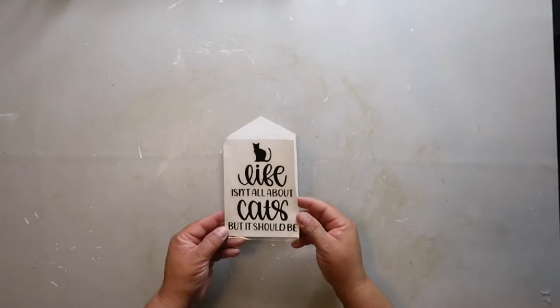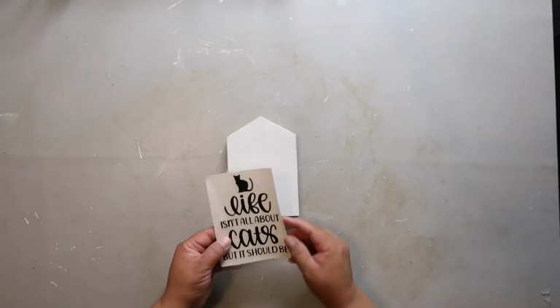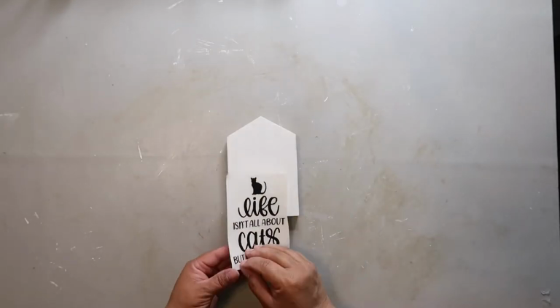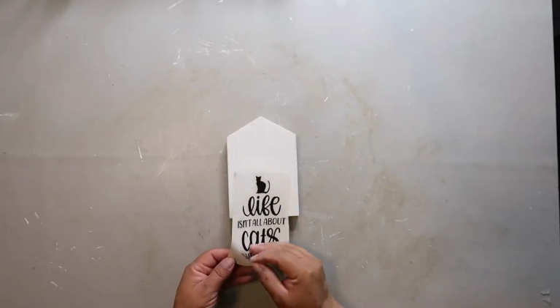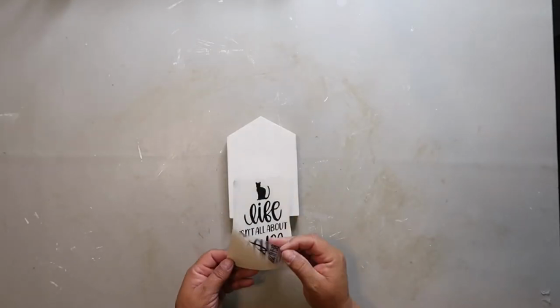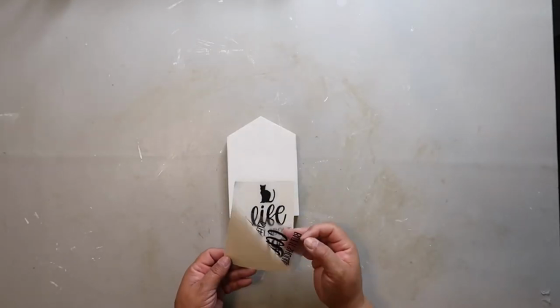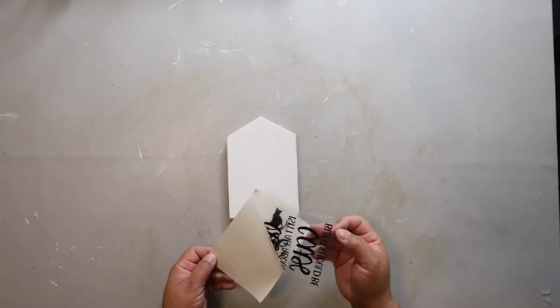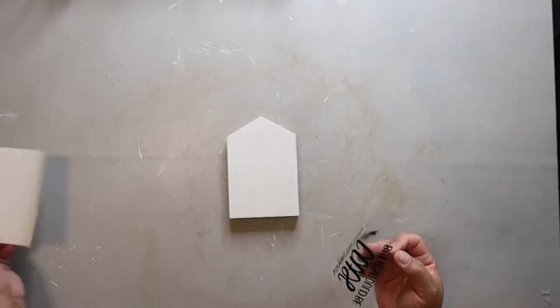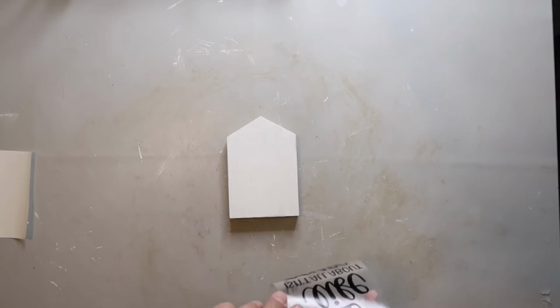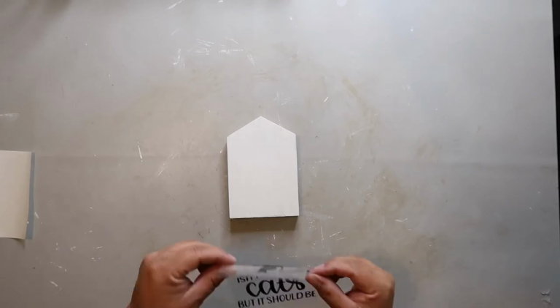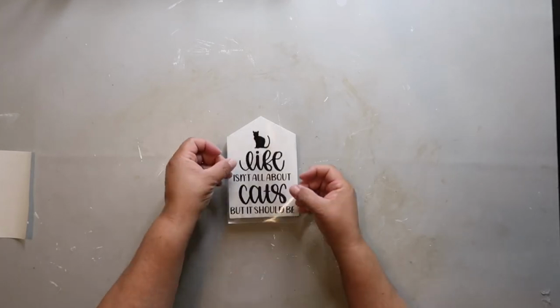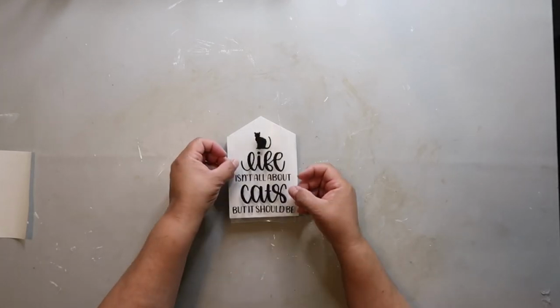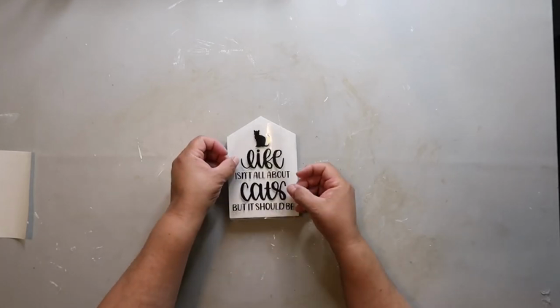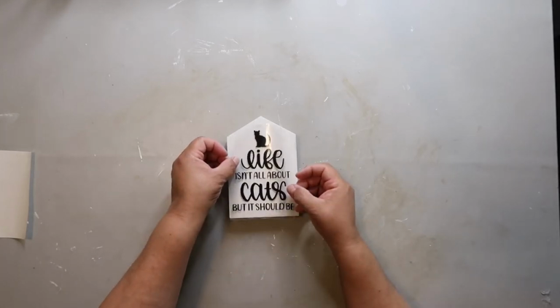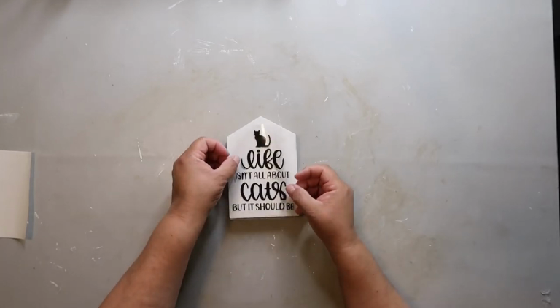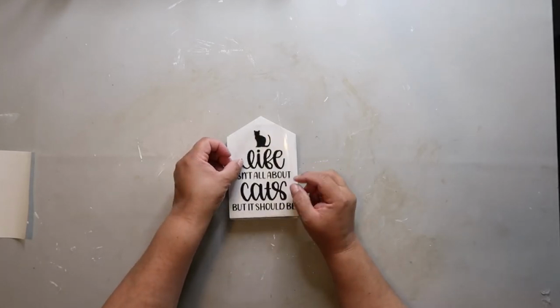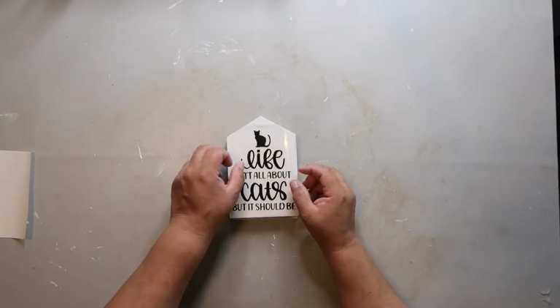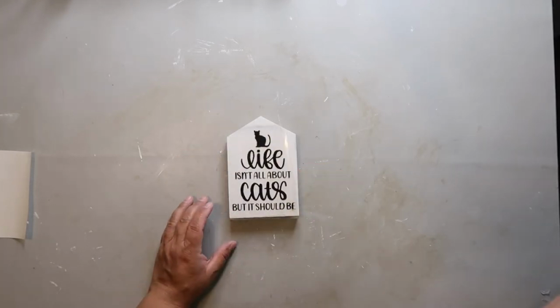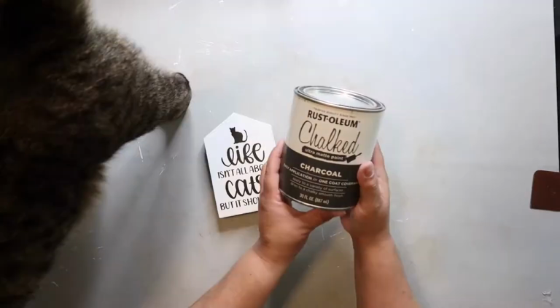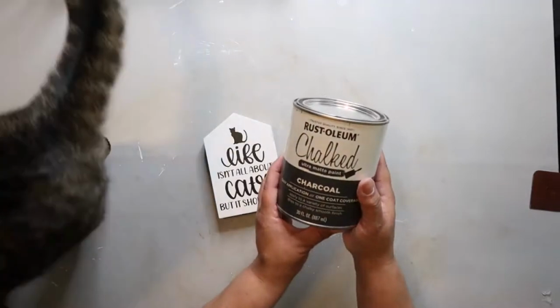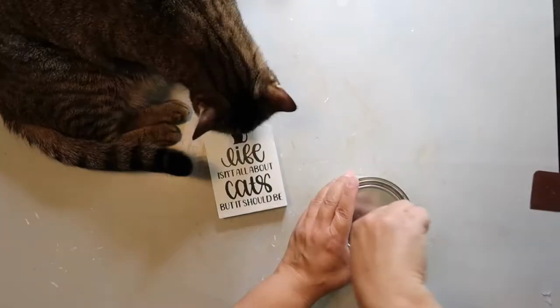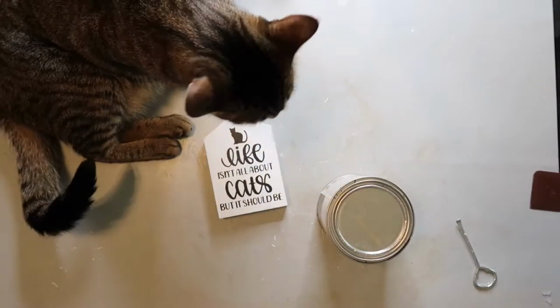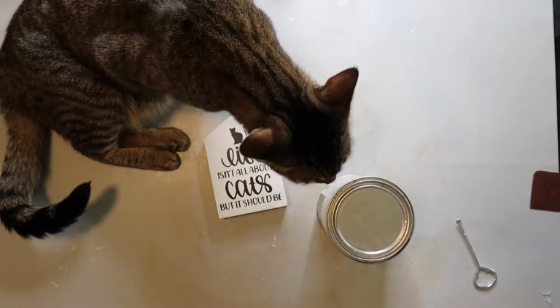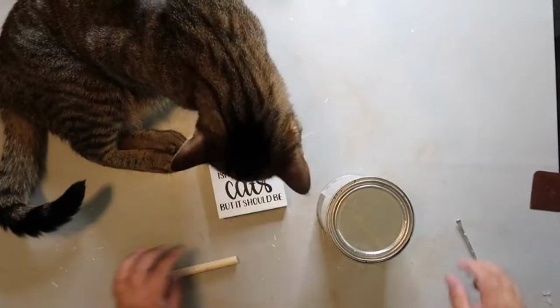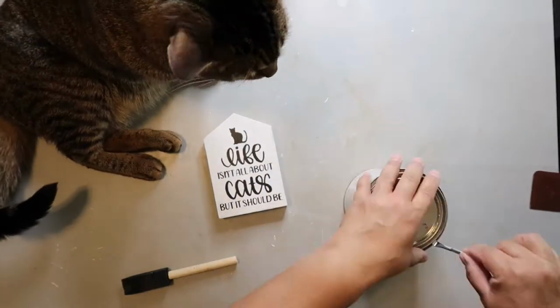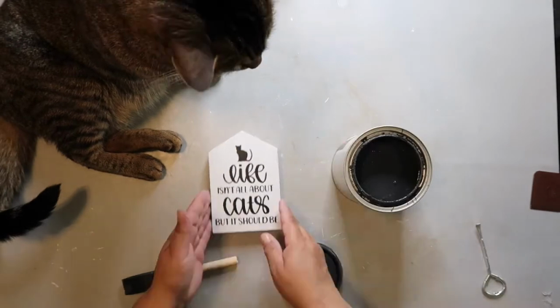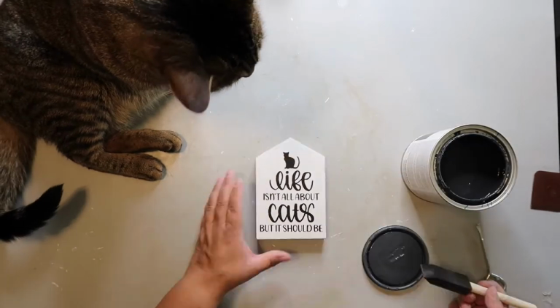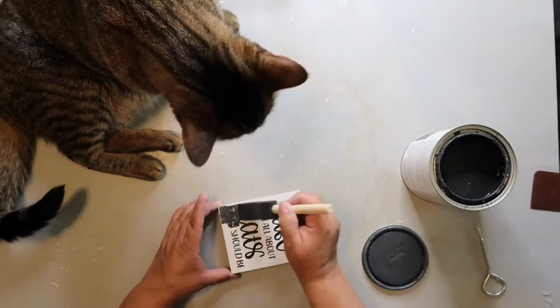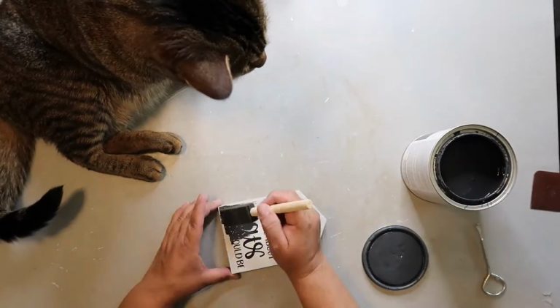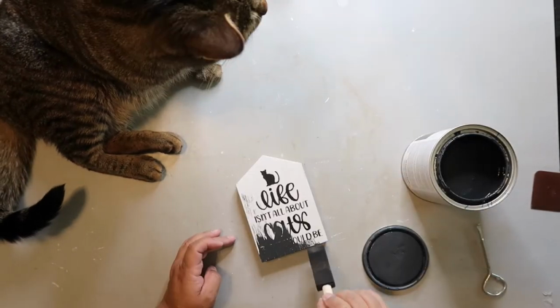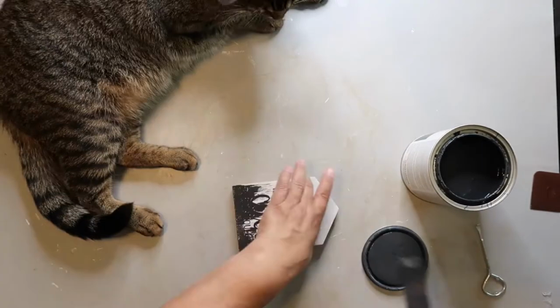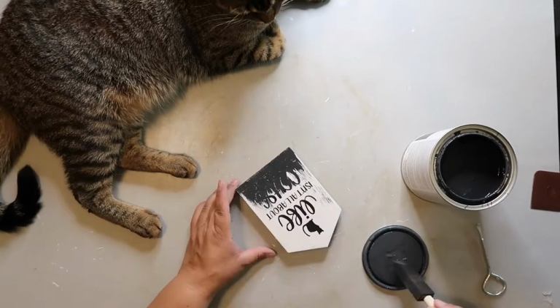On the flip side, I'm using a transfer that says 'Life isn't all about cats, but it should be.' And look who joins me — Captain. He's going to supervise.